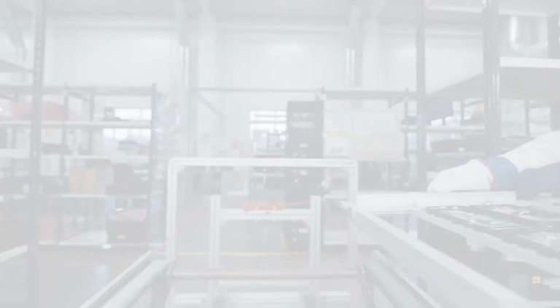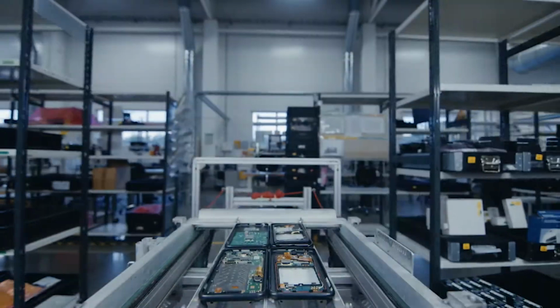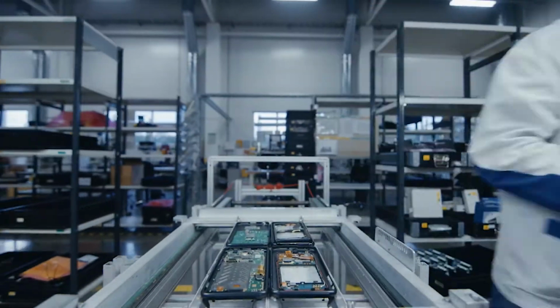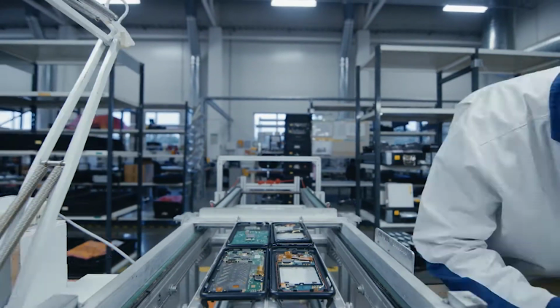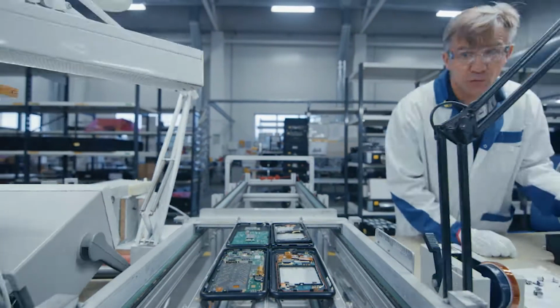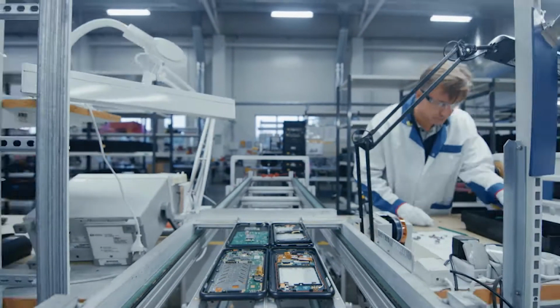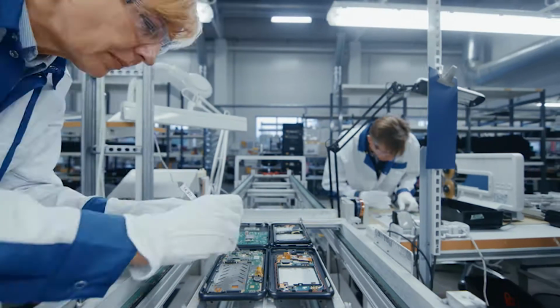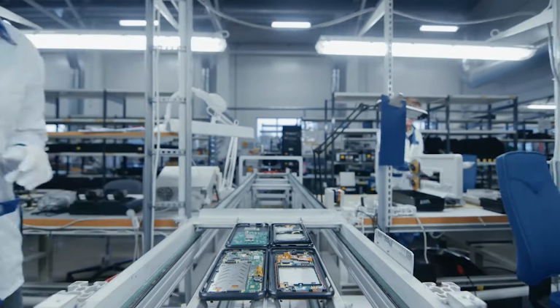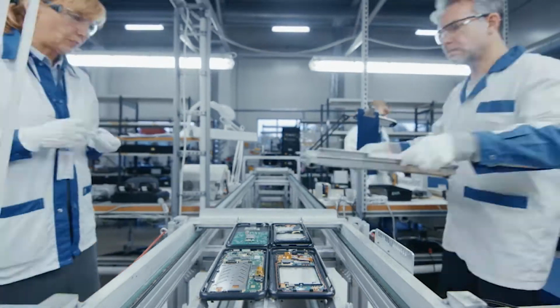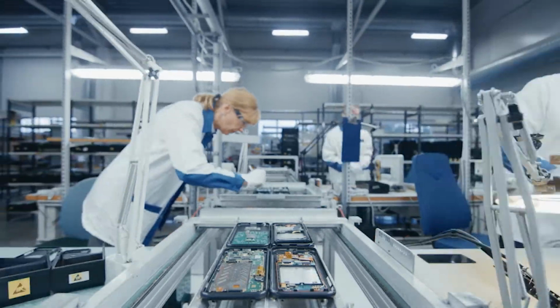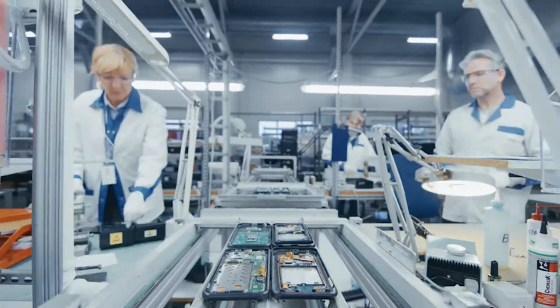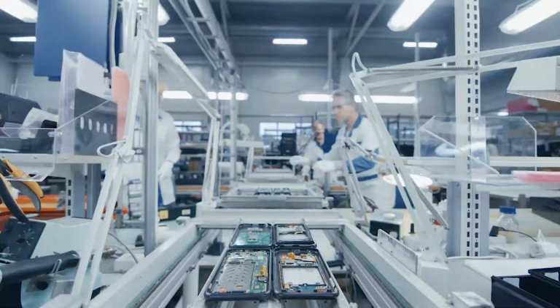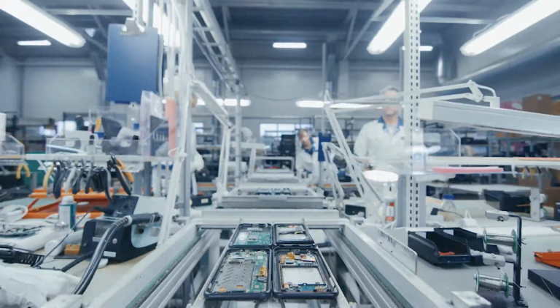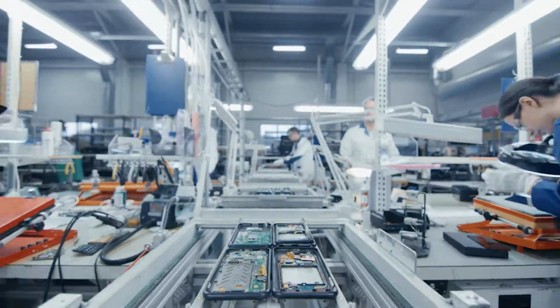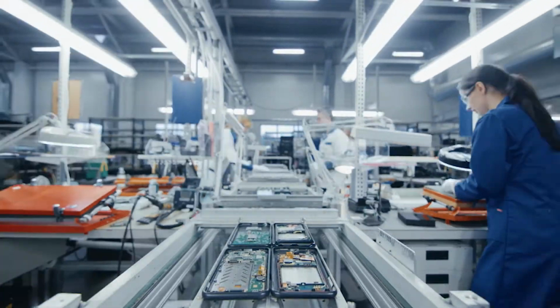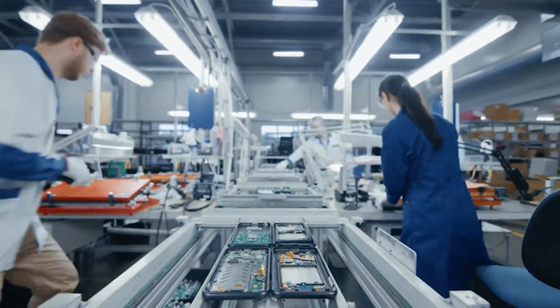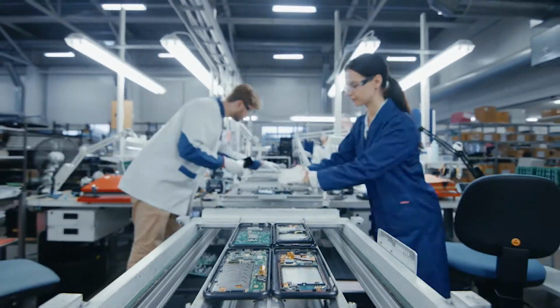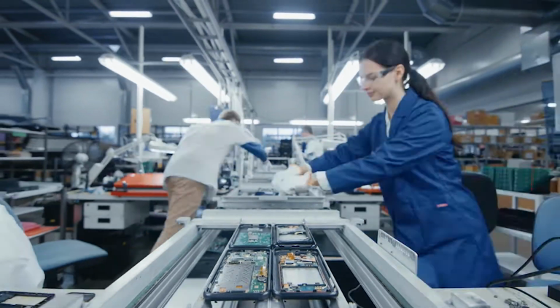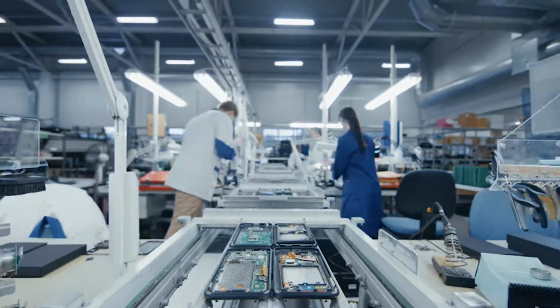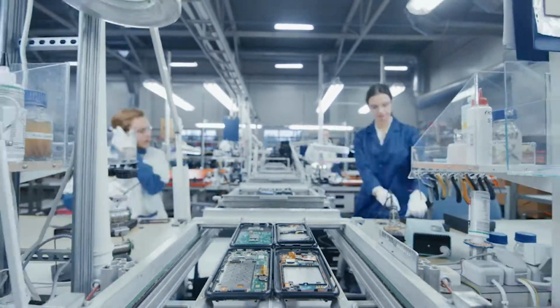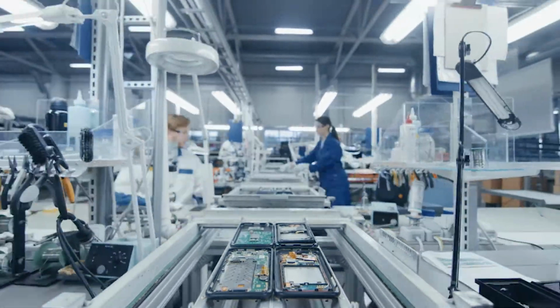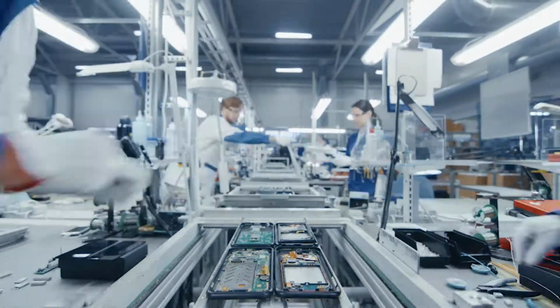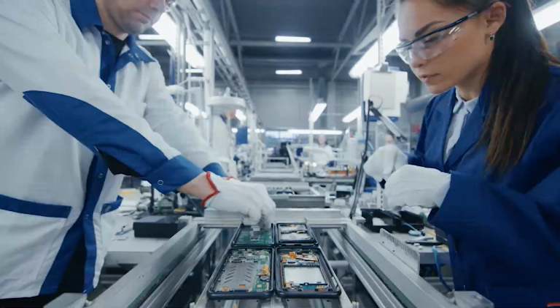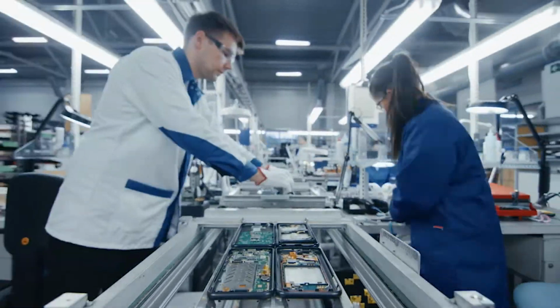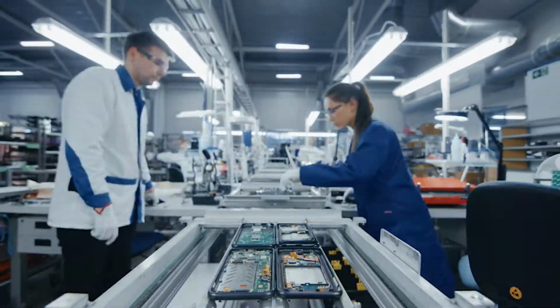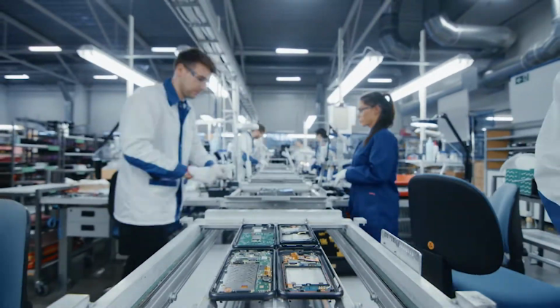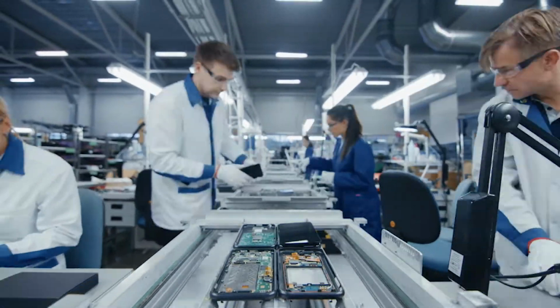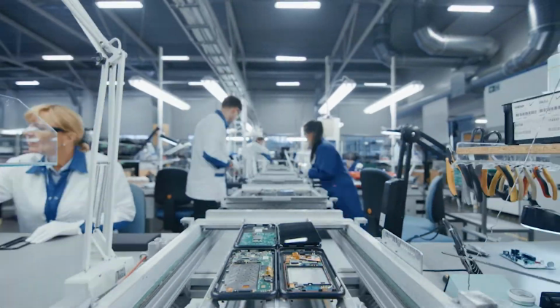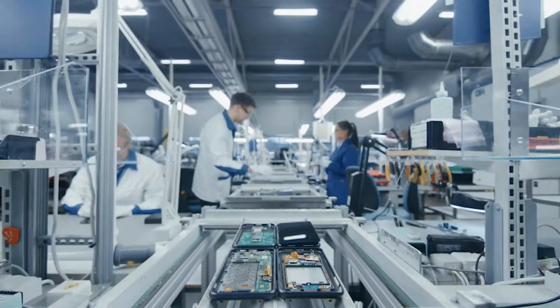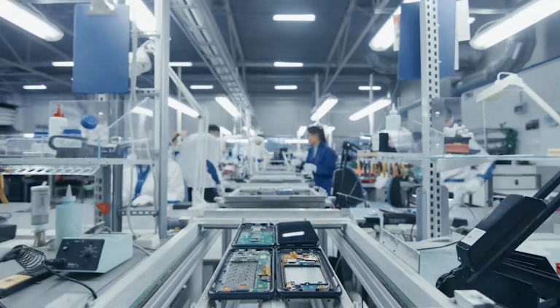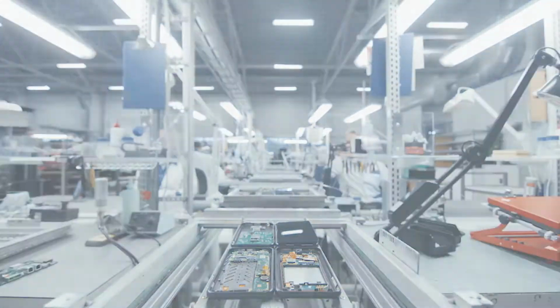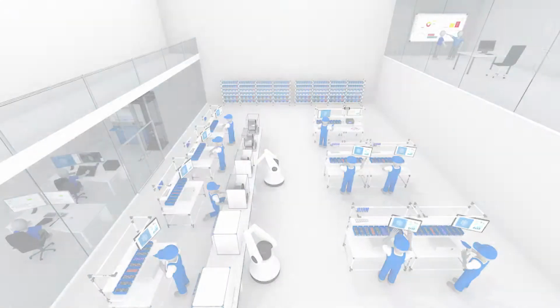We at Bossart do everything we can to make your production more transparent, productive and reliable. That is why we have created Smart Factory Assembly. We show you how assembly can be digitalized quickly and easily.